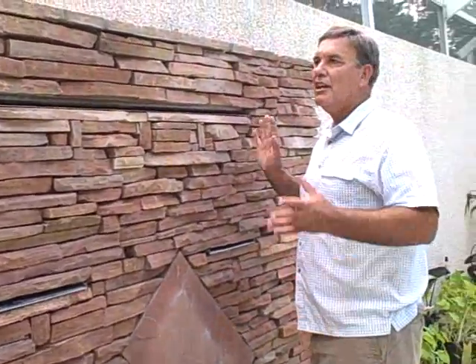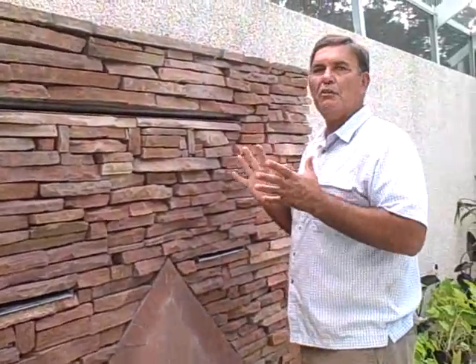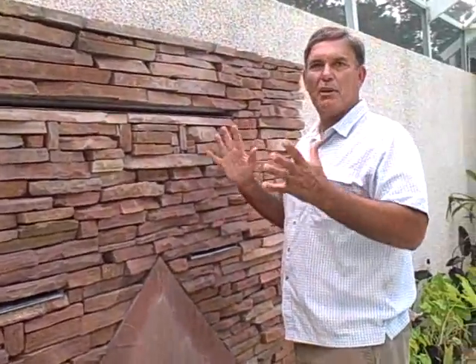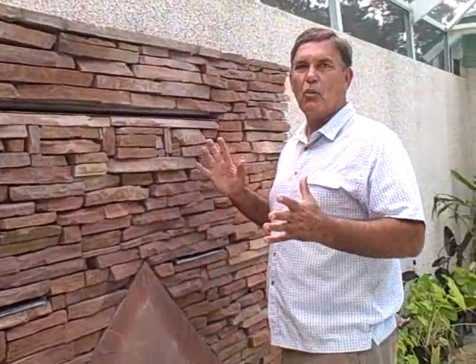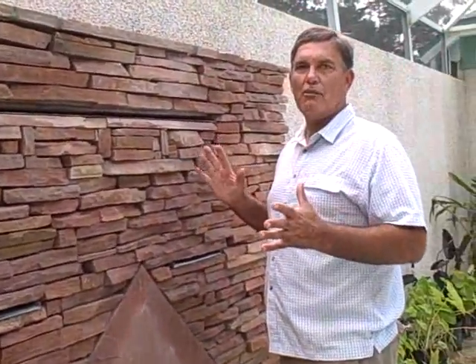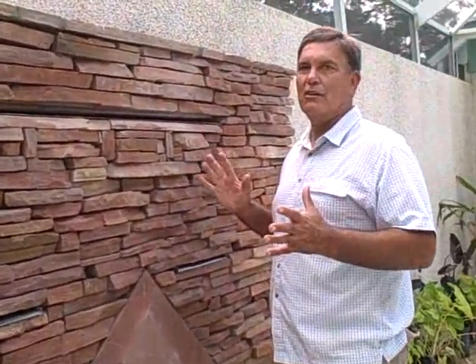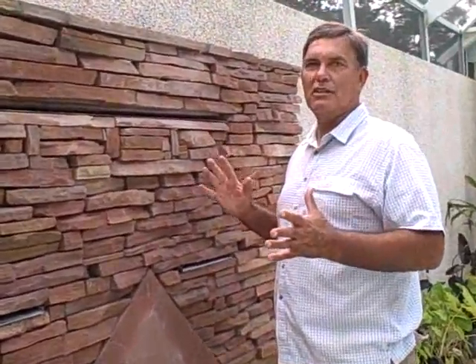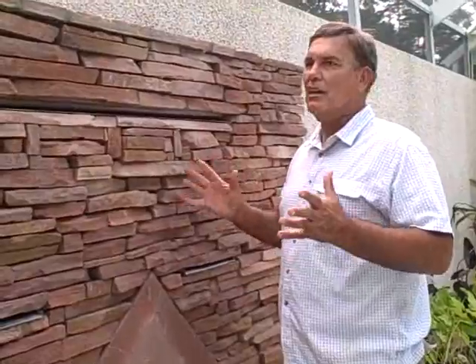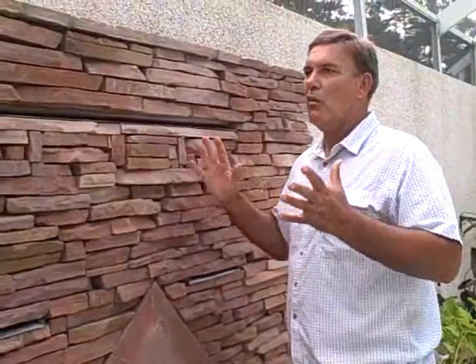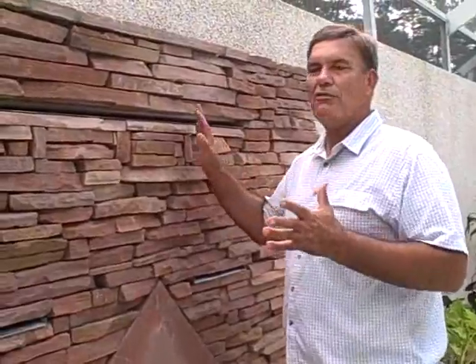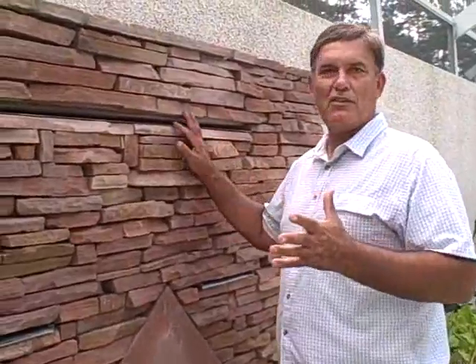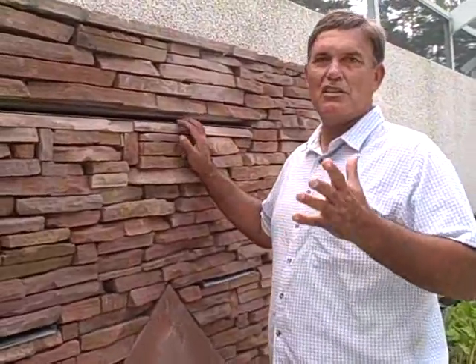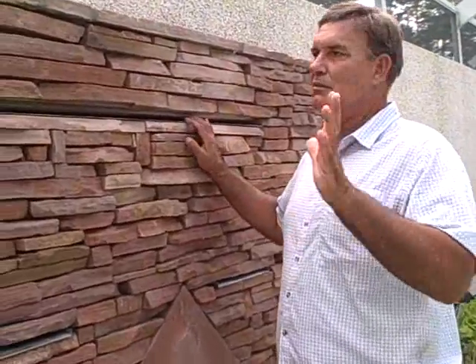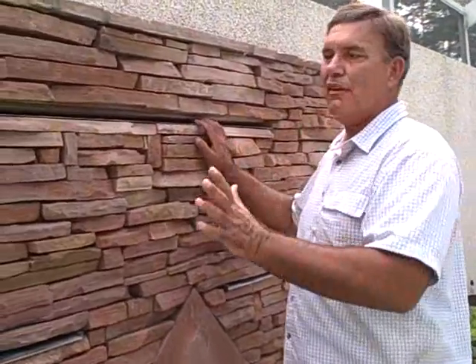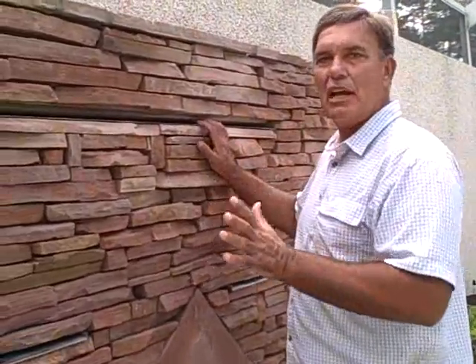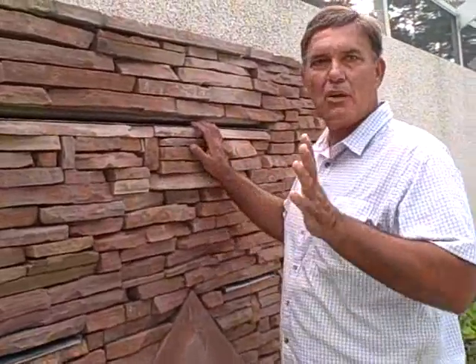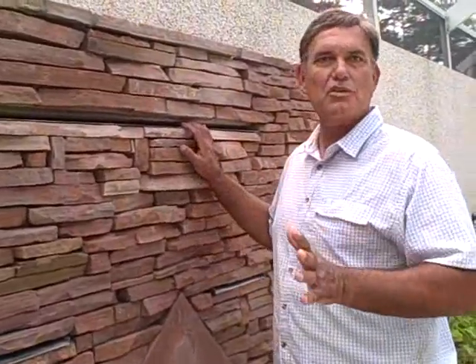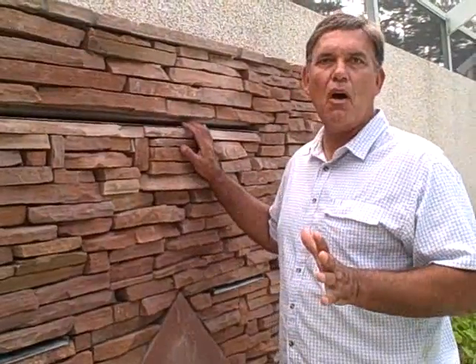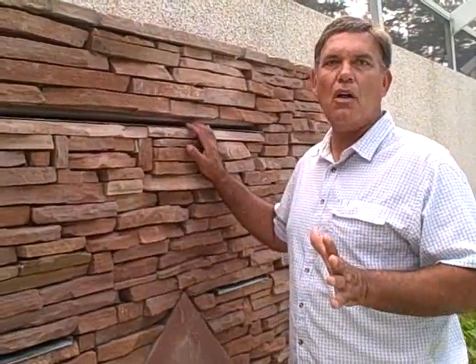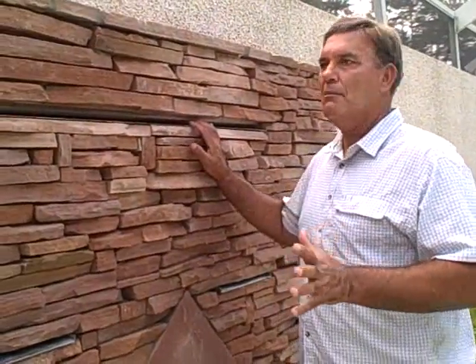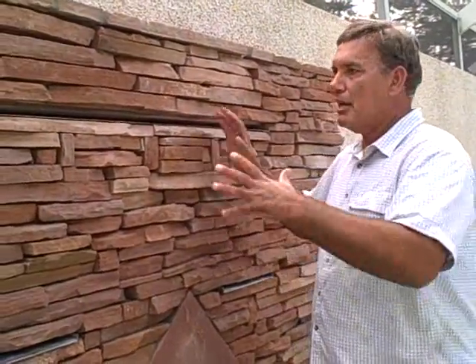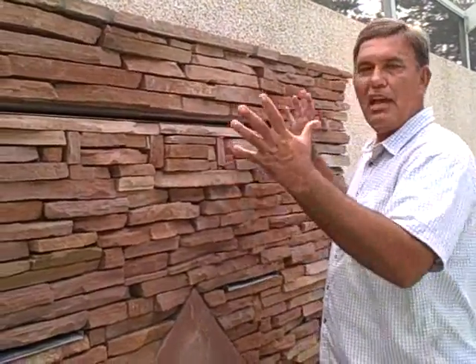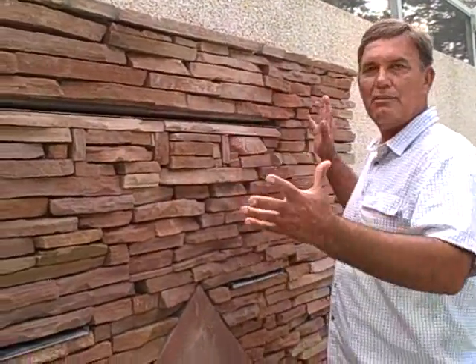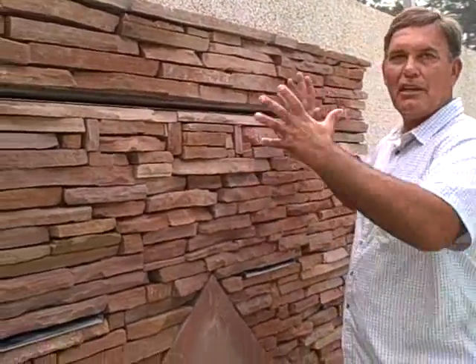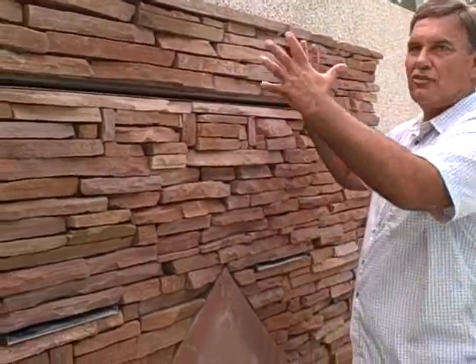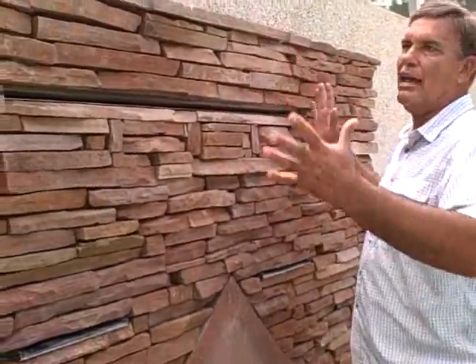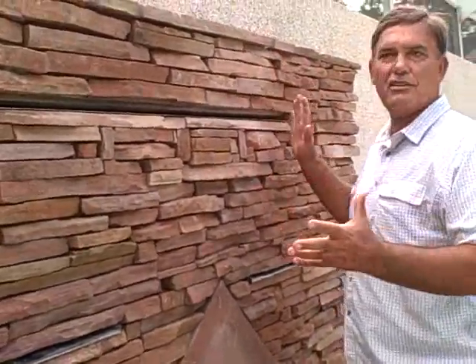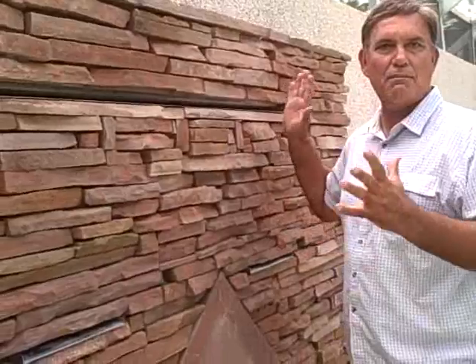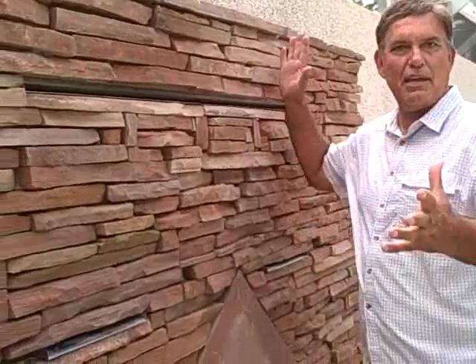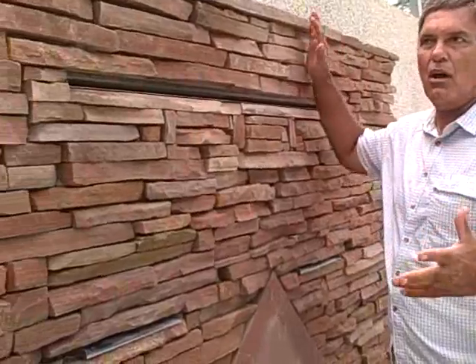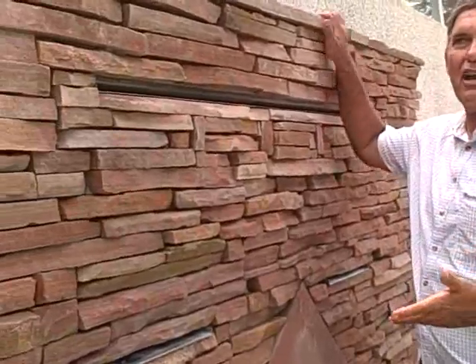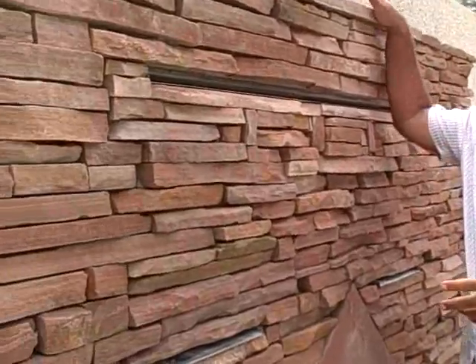Here we build a wall fountain. A wall fountain is very narrow and small, but doesn't have to be undramatic. This is a big wall fountain.